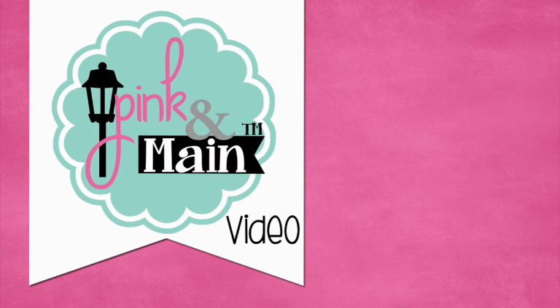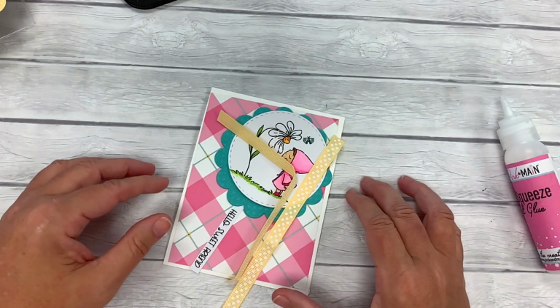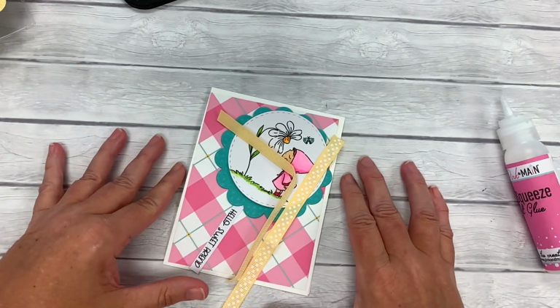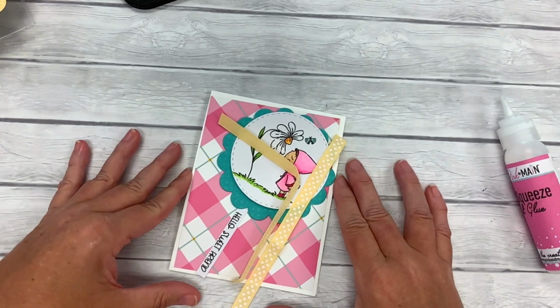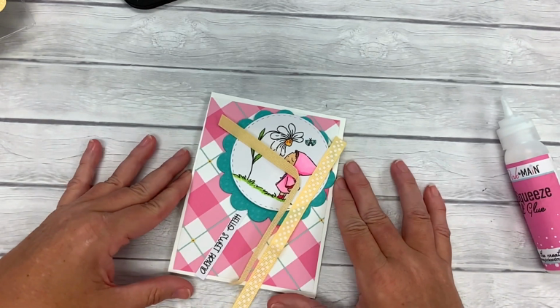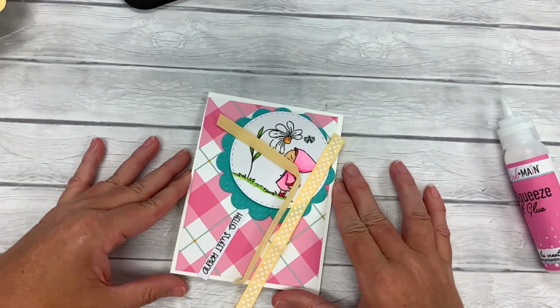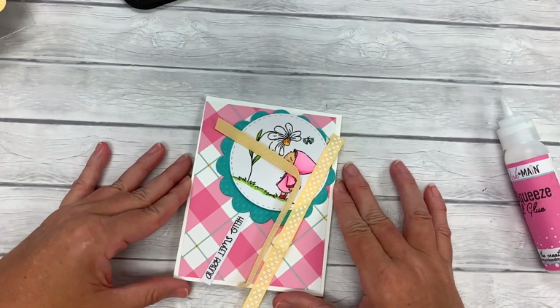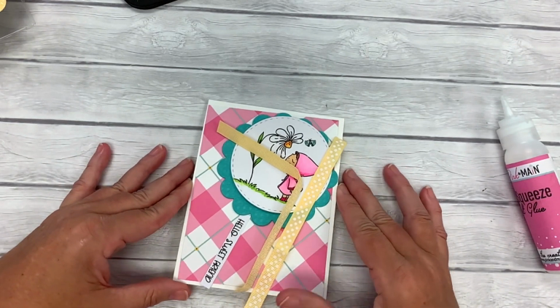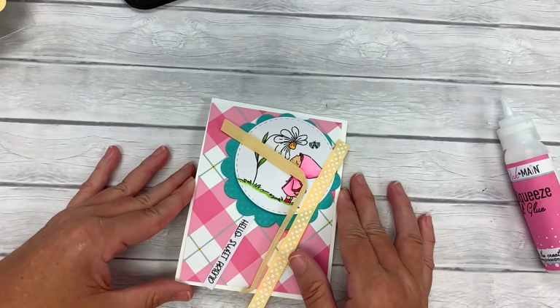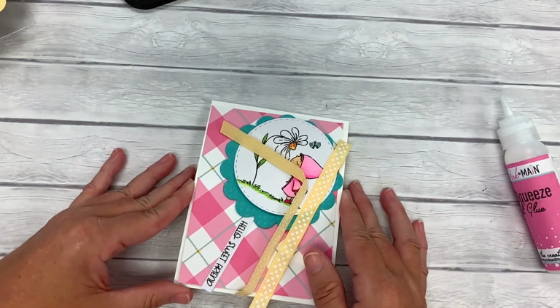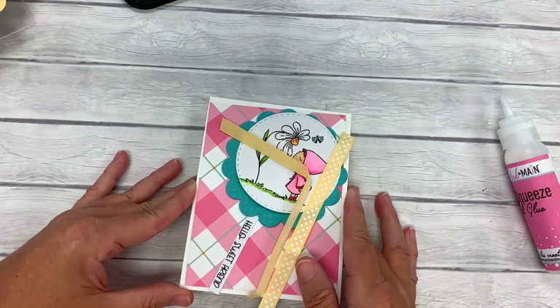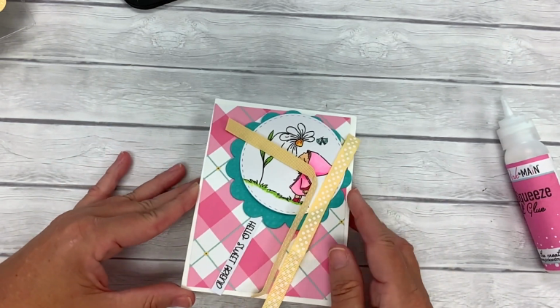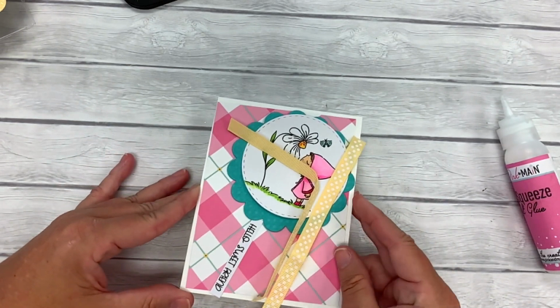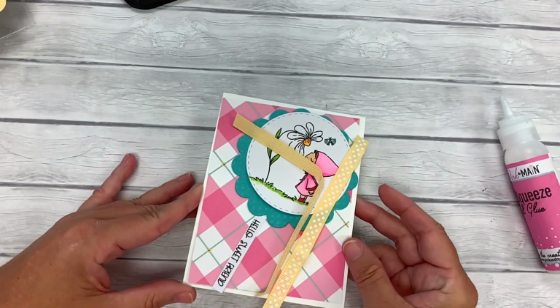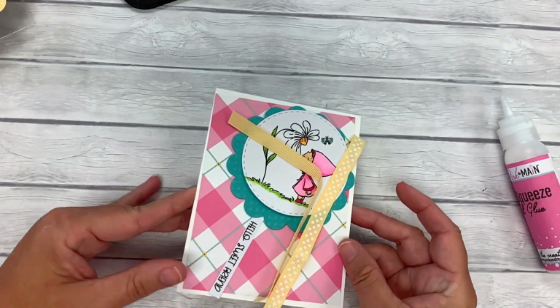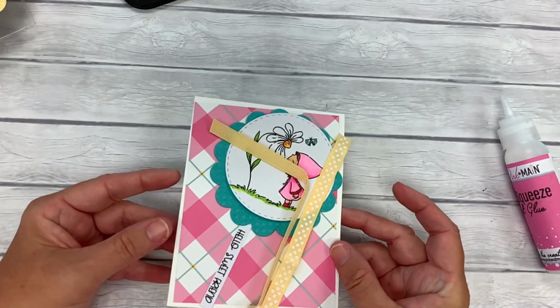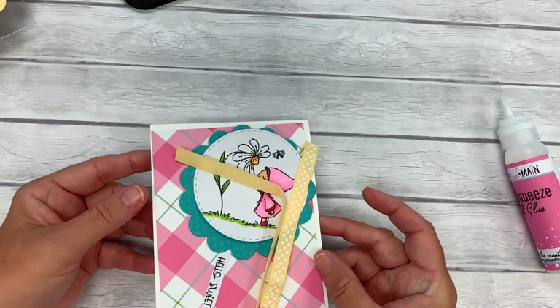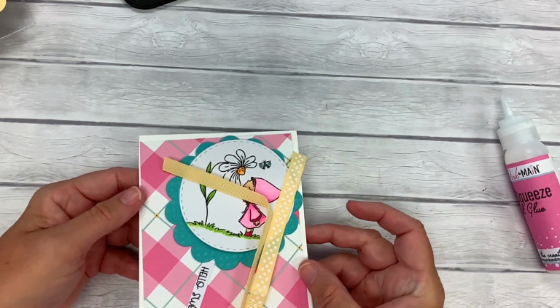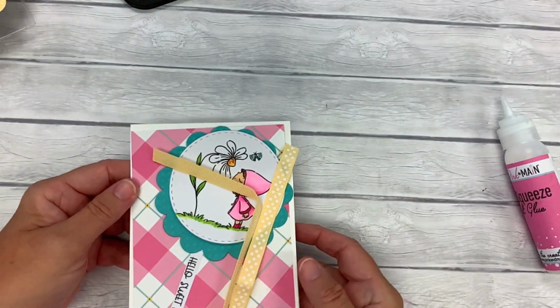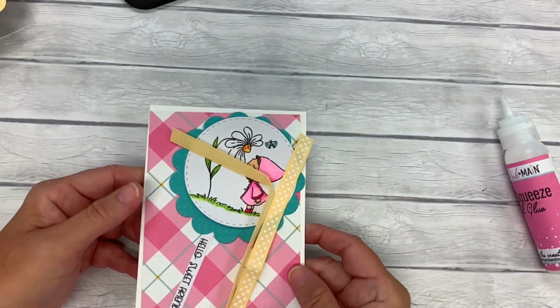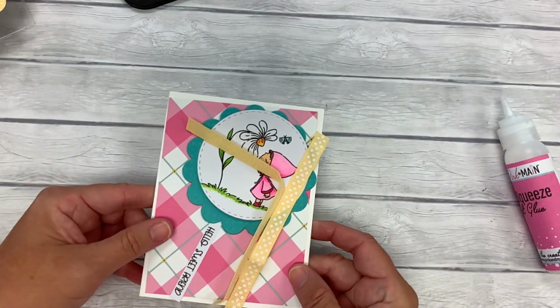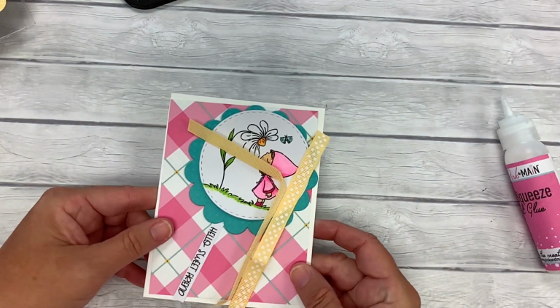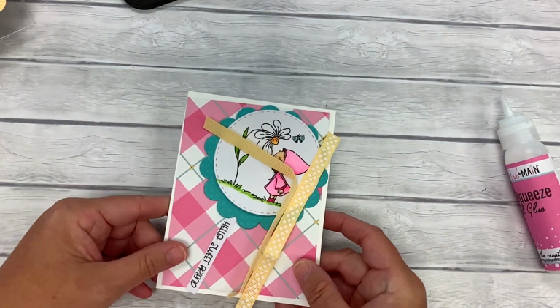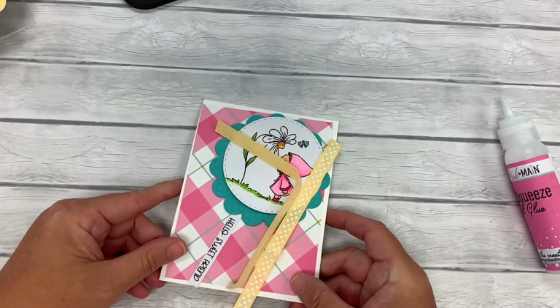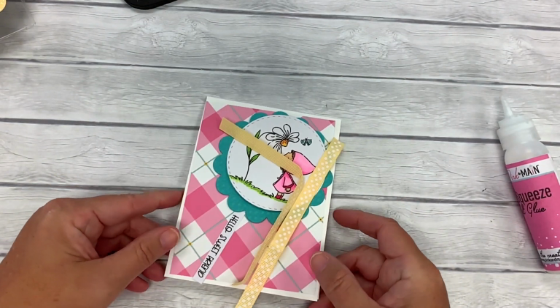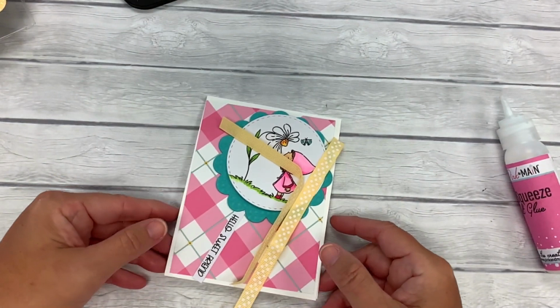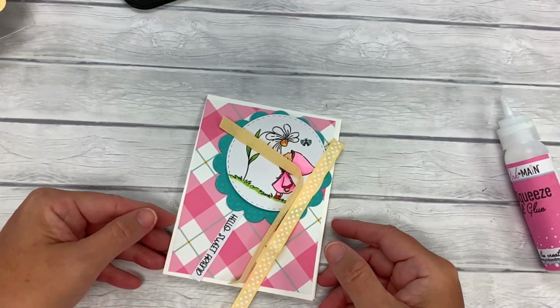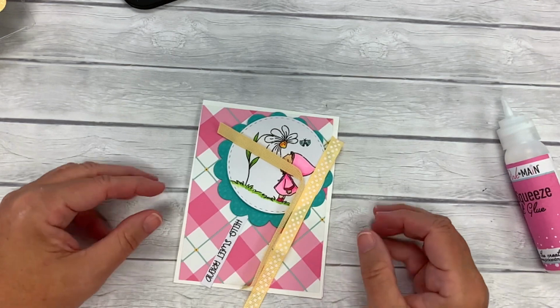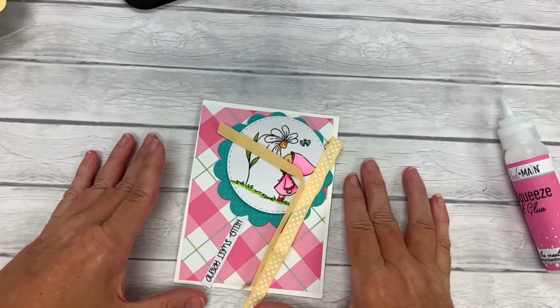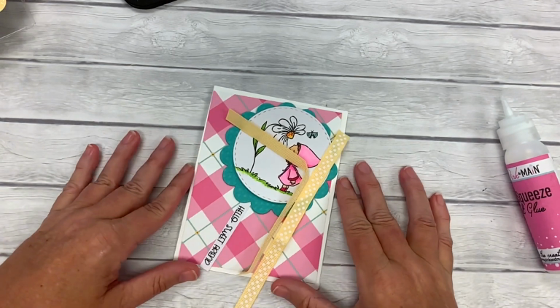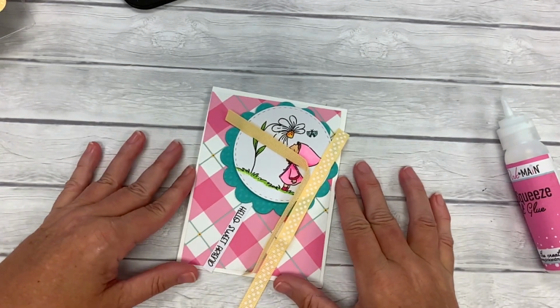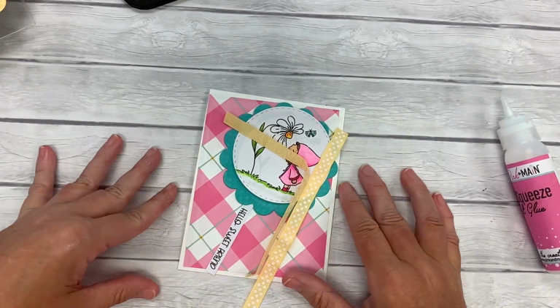Hi, this is Michelle with Pink and Main. Thanks for joining me today. We are going to be making some cards with our Gnome Matter What stamp set and coordinating dies. Let's jump right in with the first card.